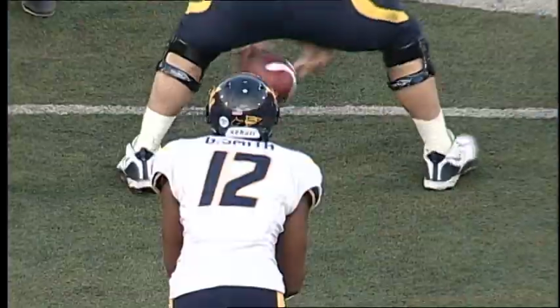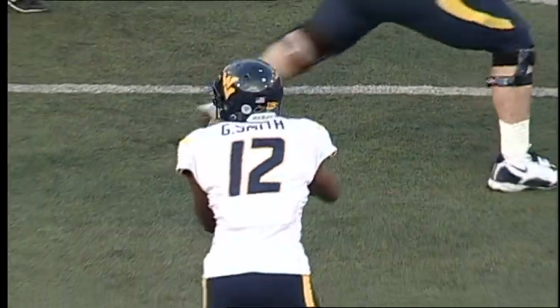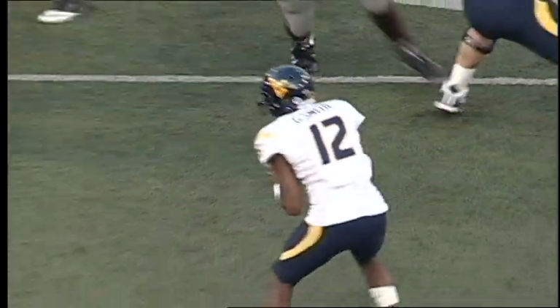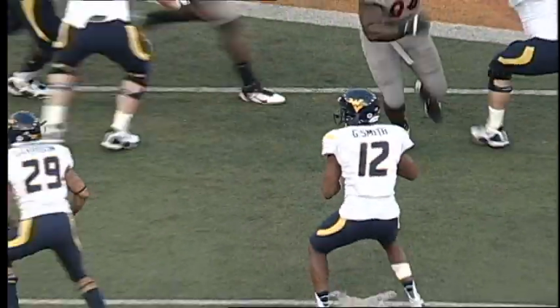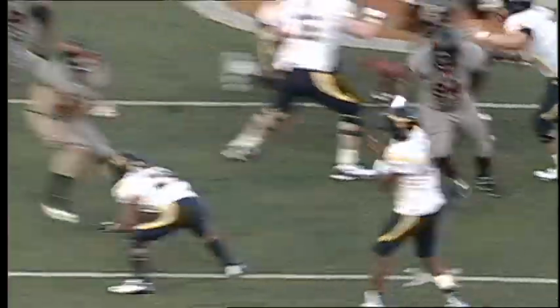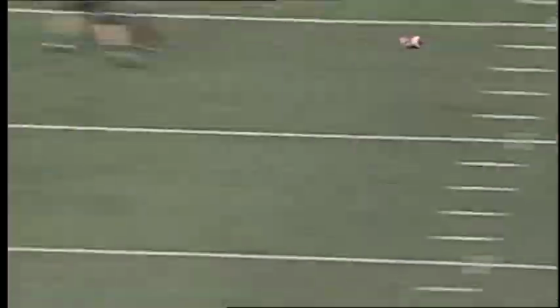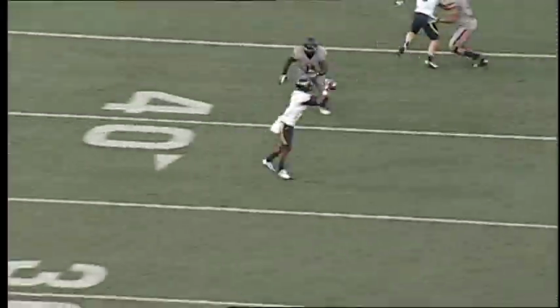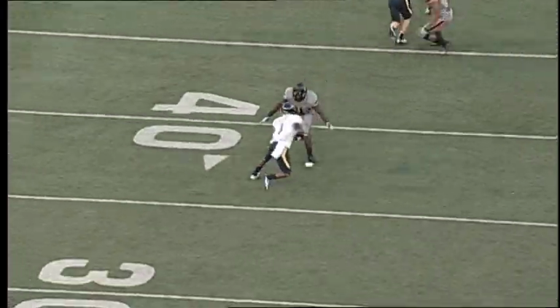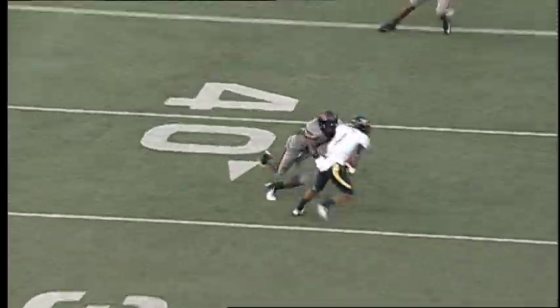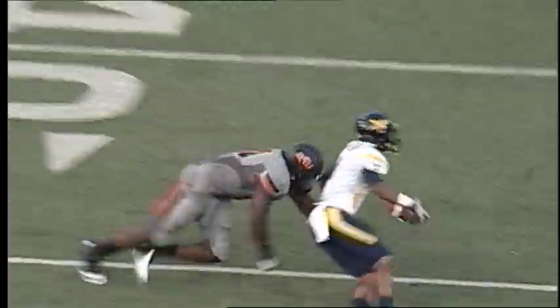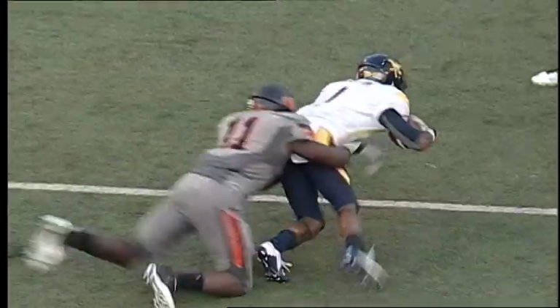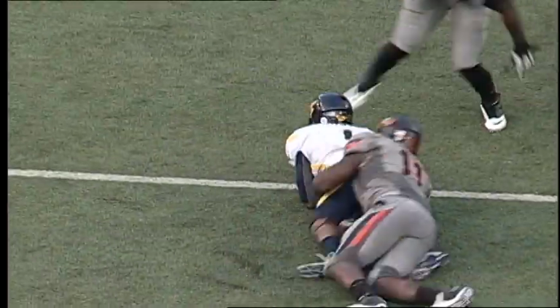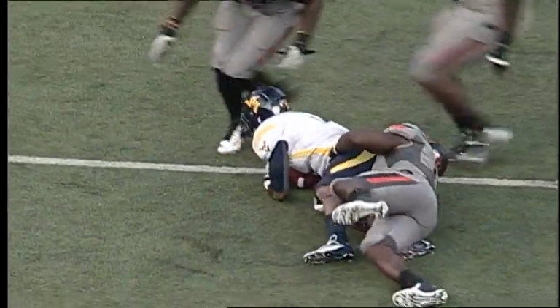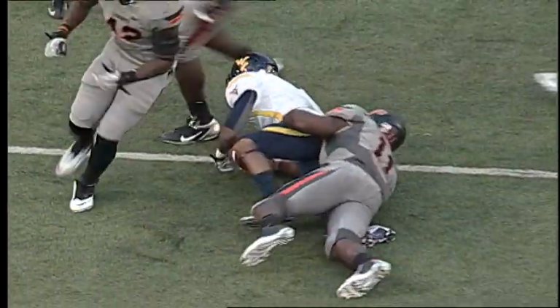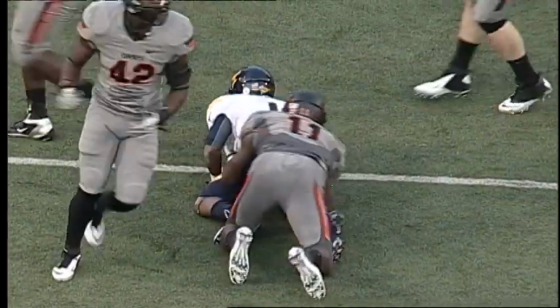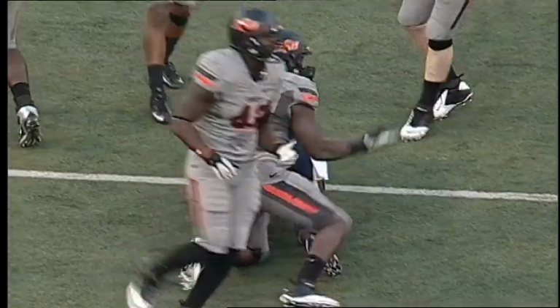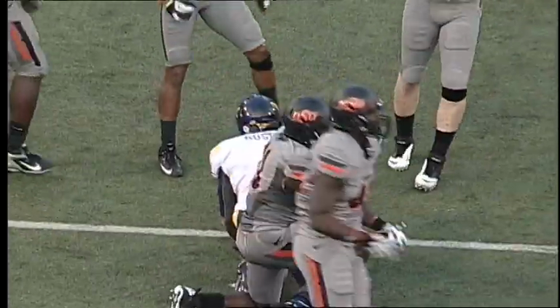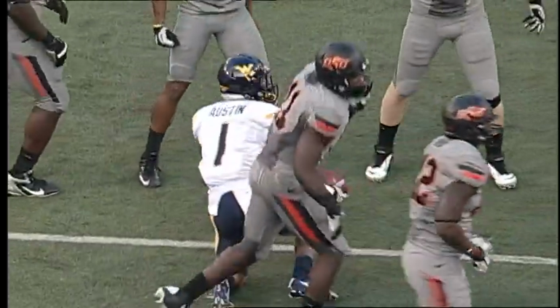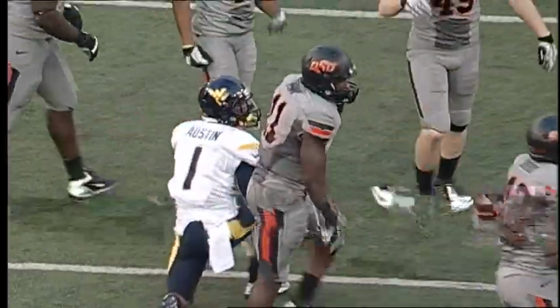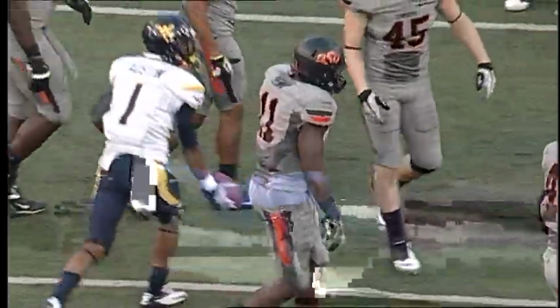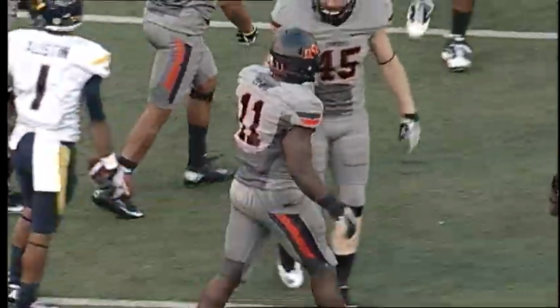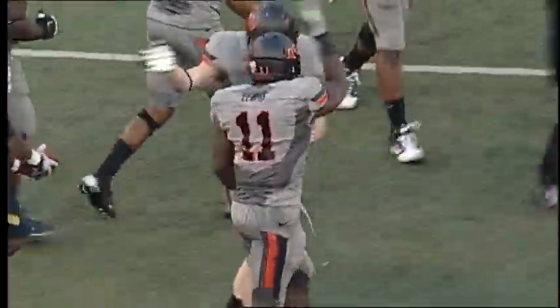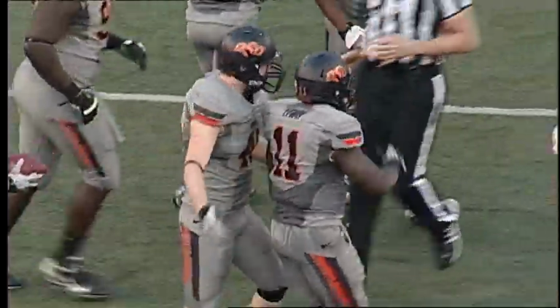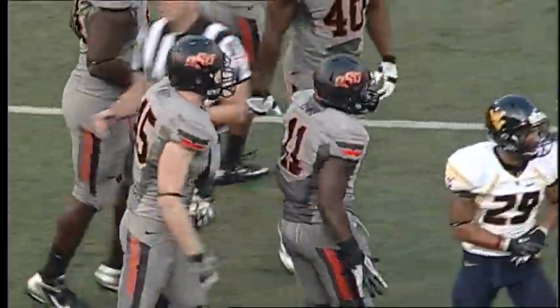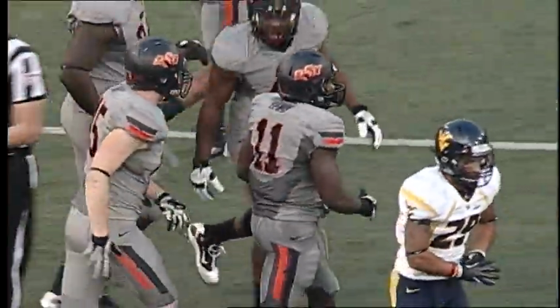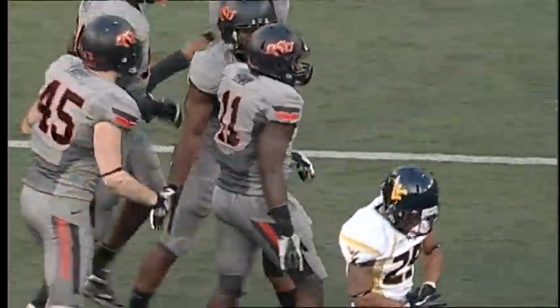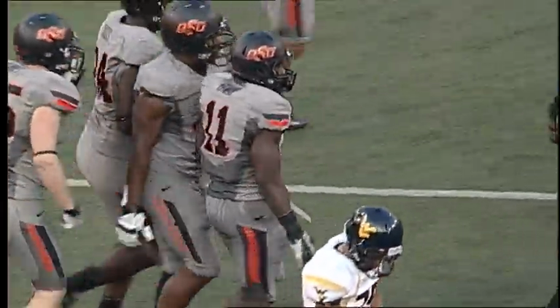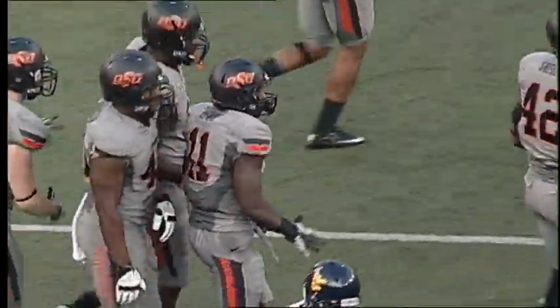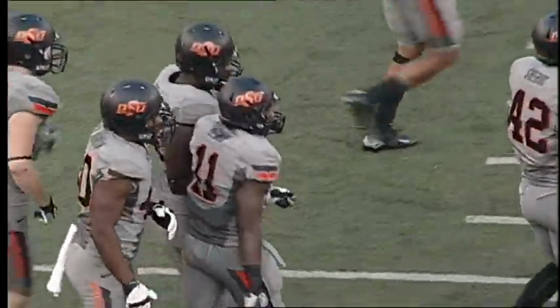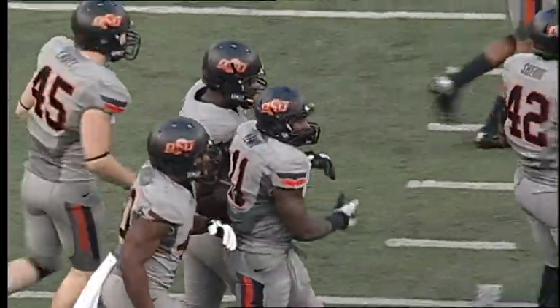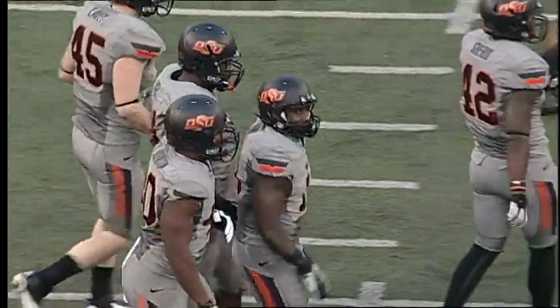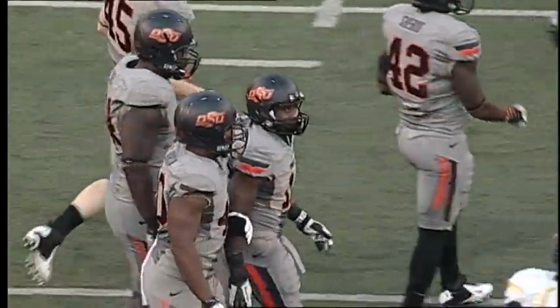From the West Virginia 40, takes a snap on first and 10, throws a screen out to the left, it's caught, and dropped immediately — Tavon Austin, tackled for a three-yard loss, back at the 37-yard line by Sean Lewis.